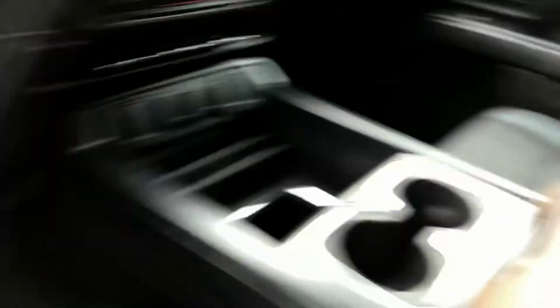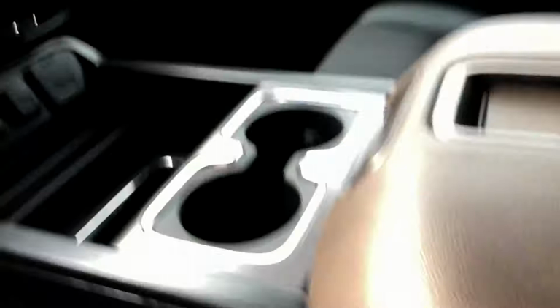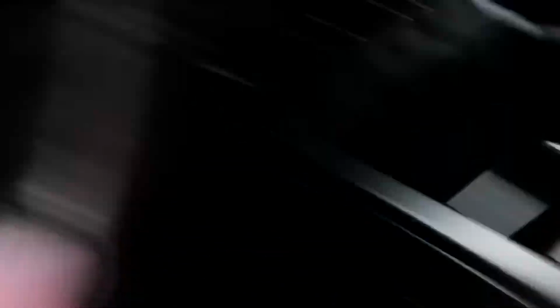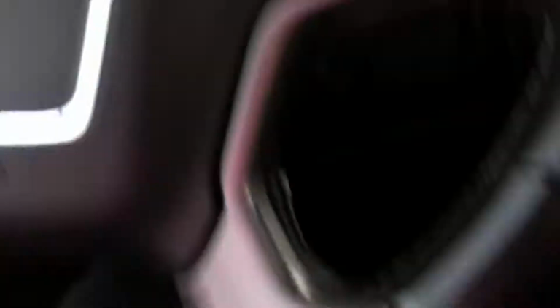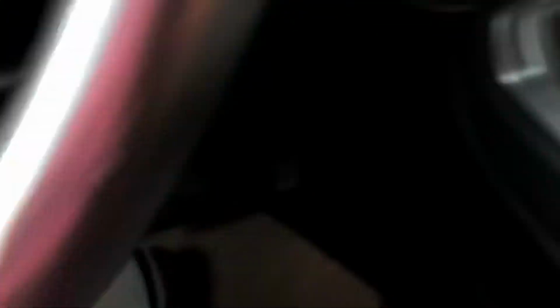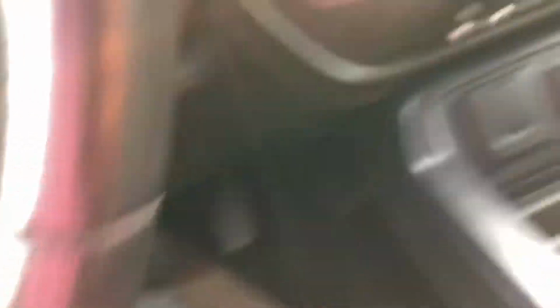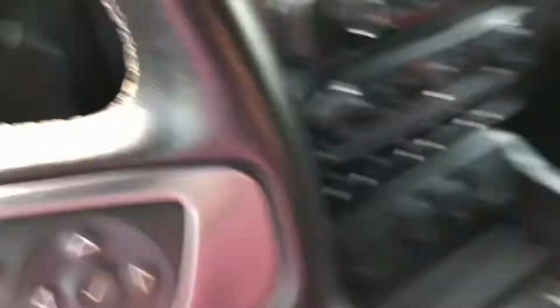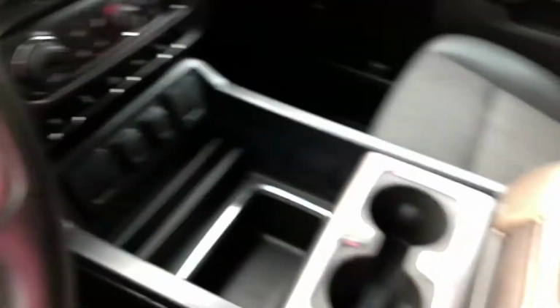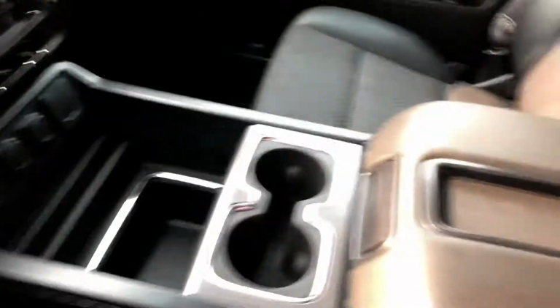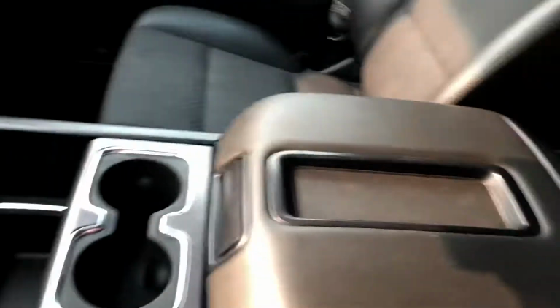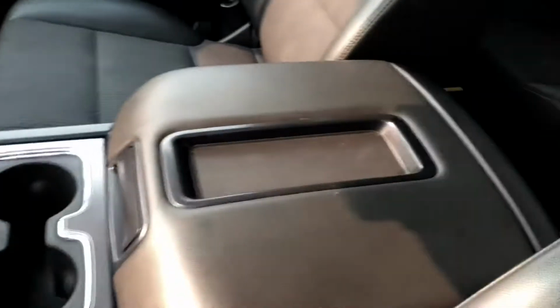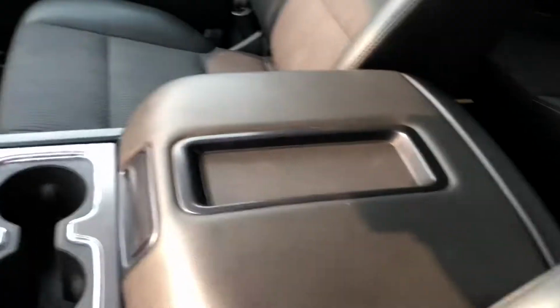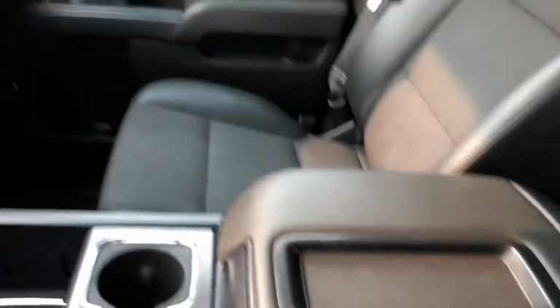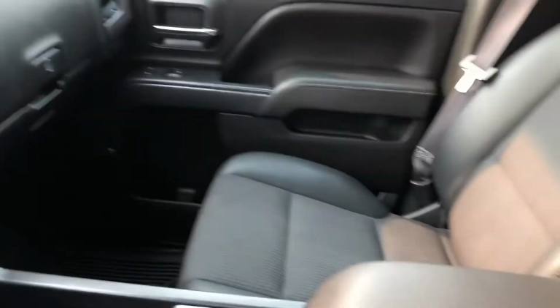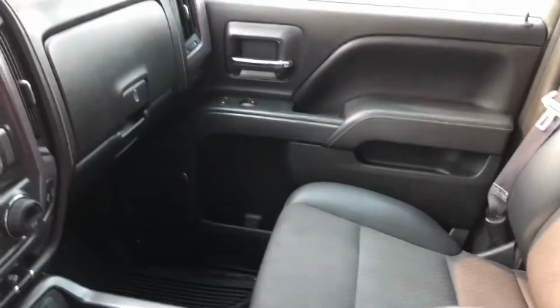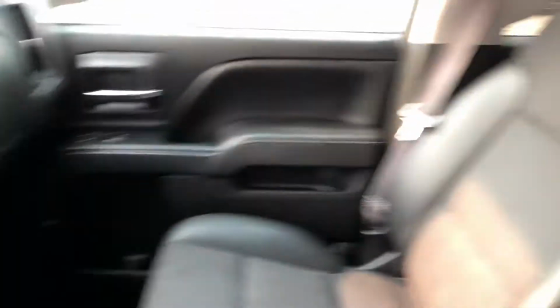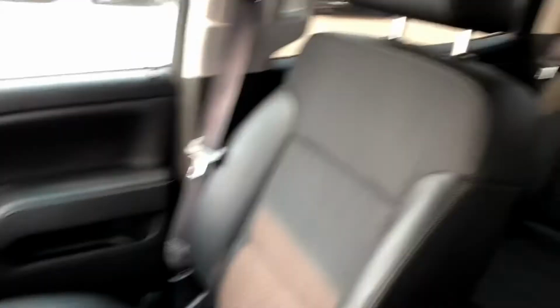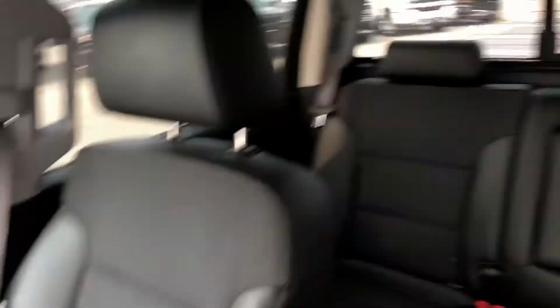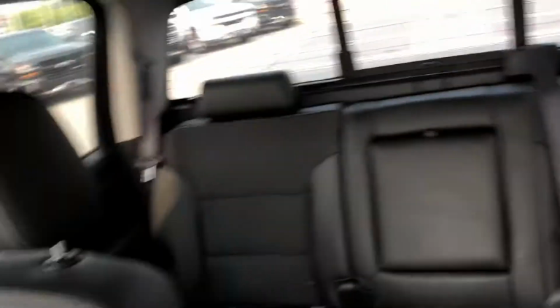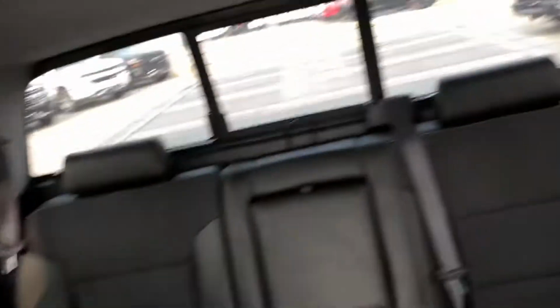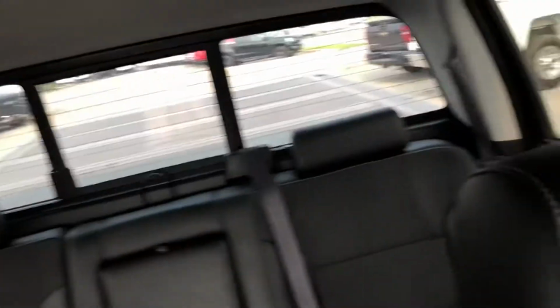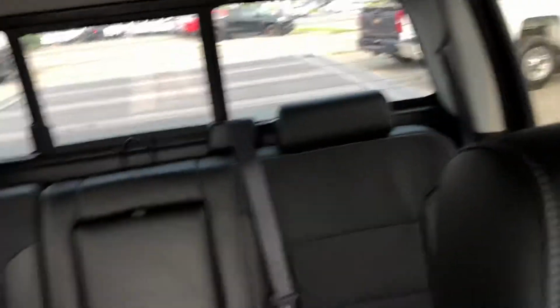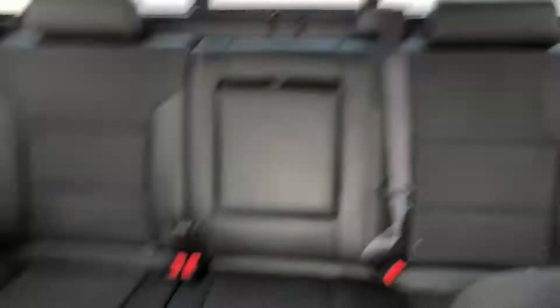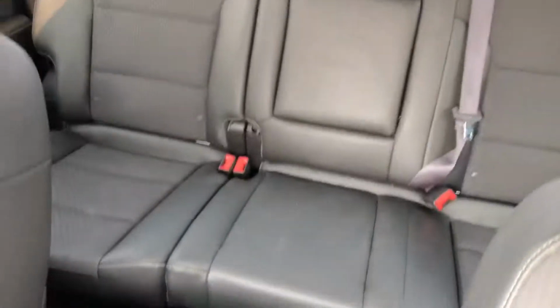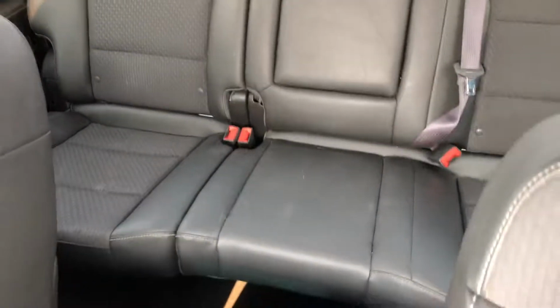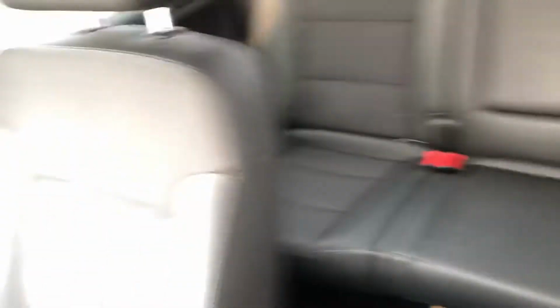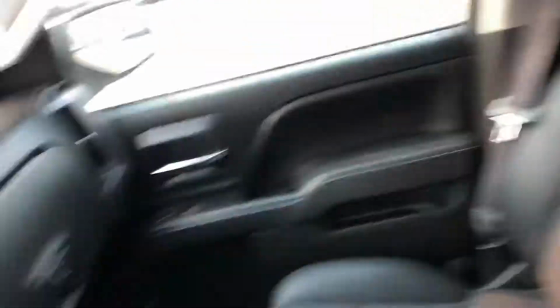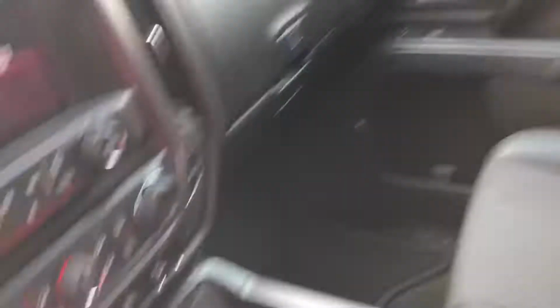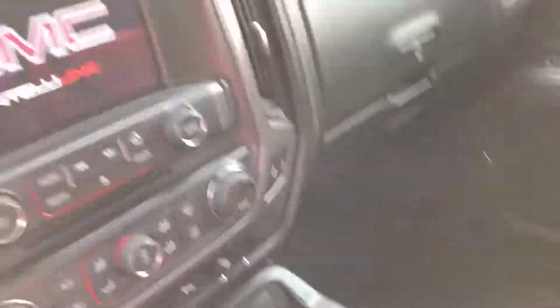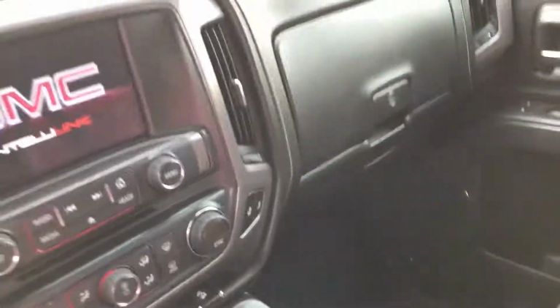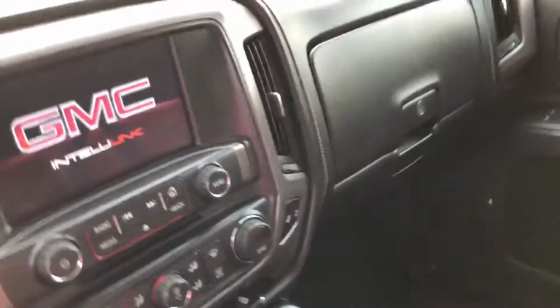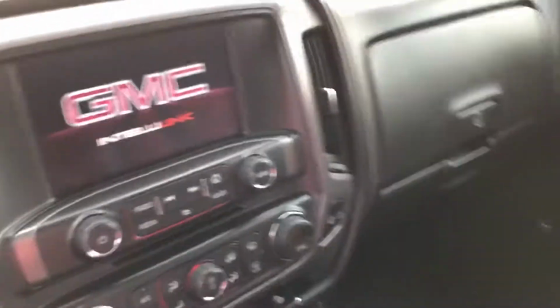Stepping inside here, this one is the five passenger center console. Back seats will fold up if need be to provide extra space for storage.